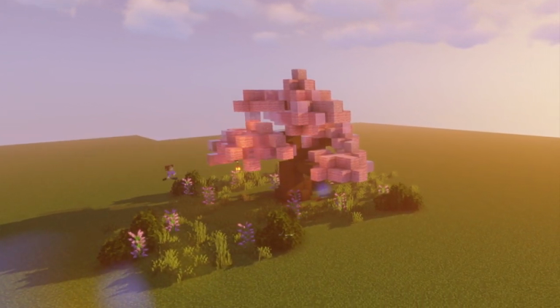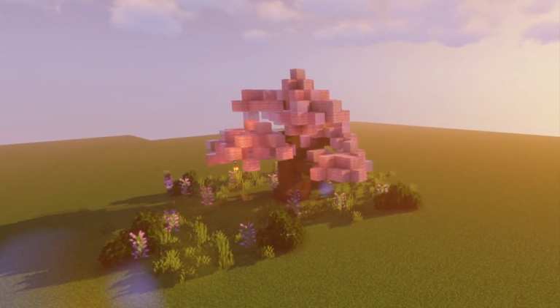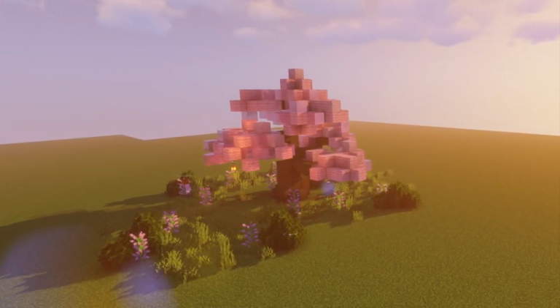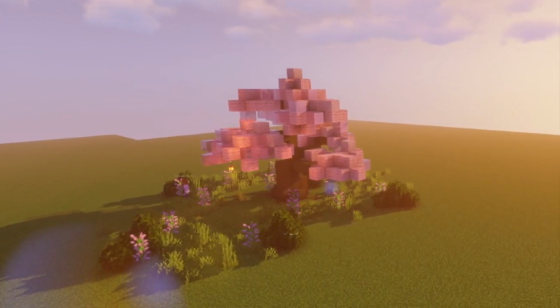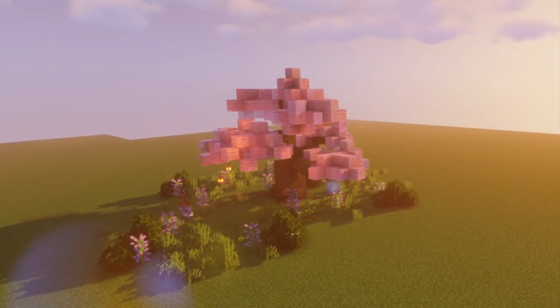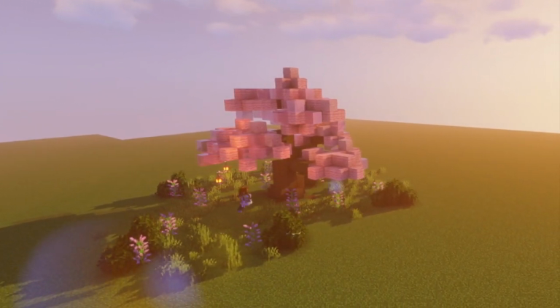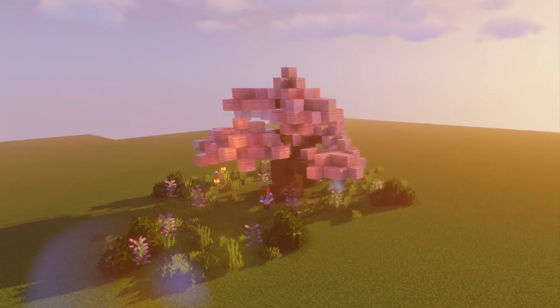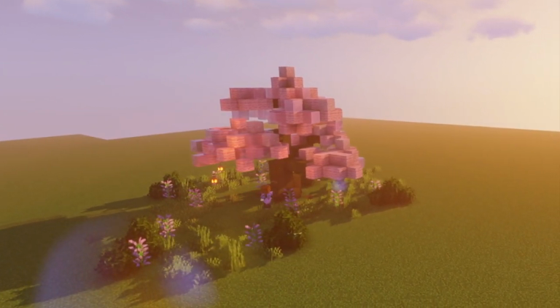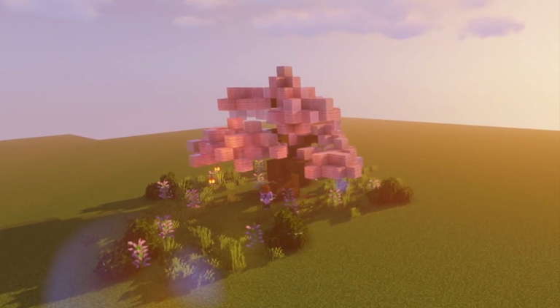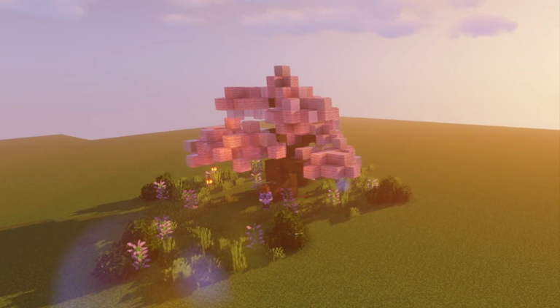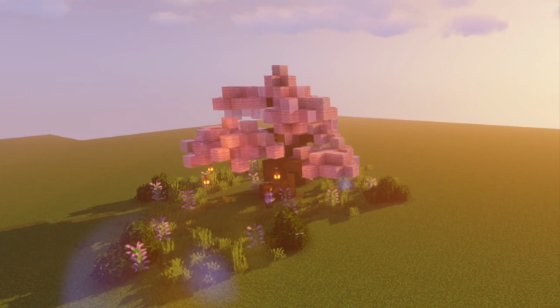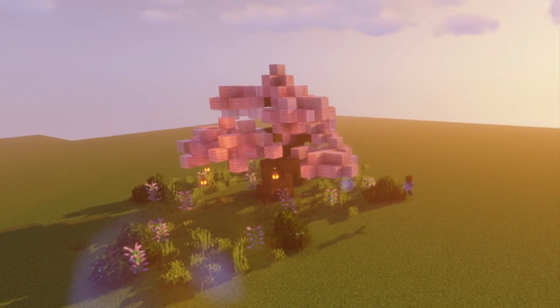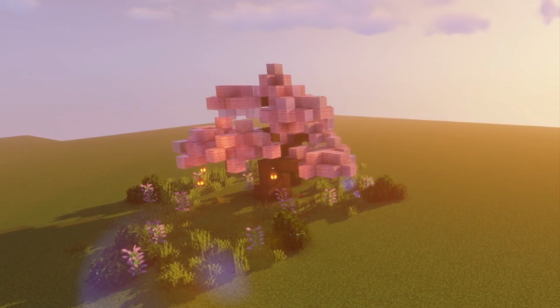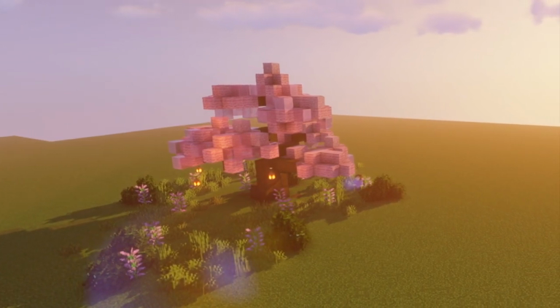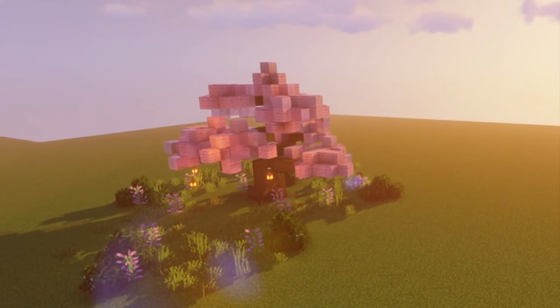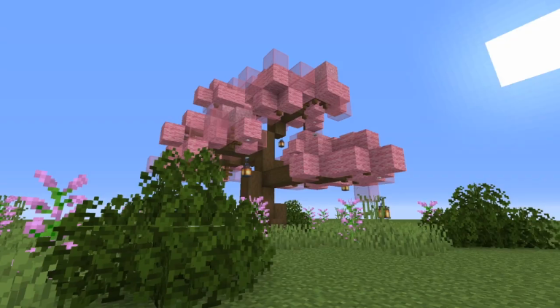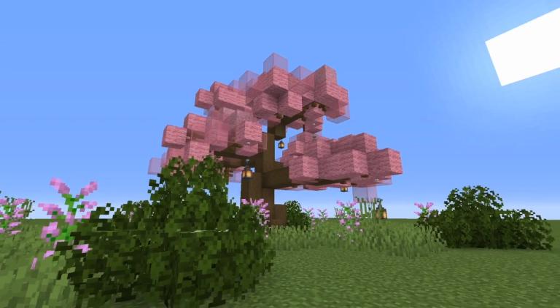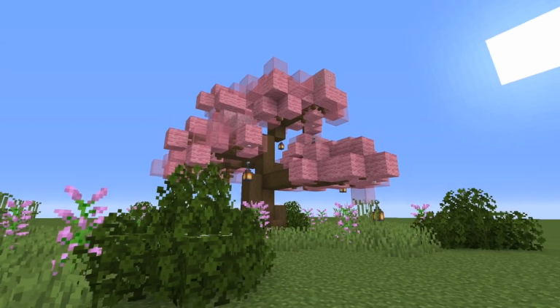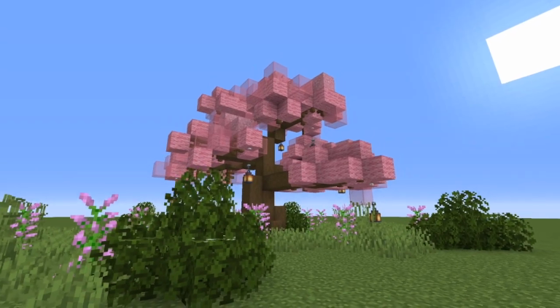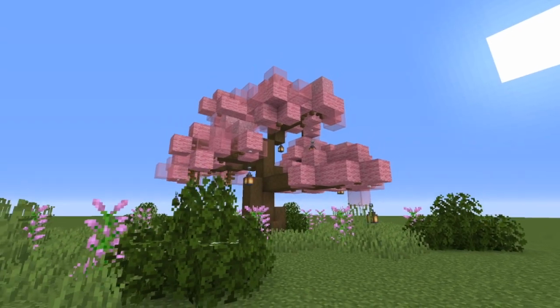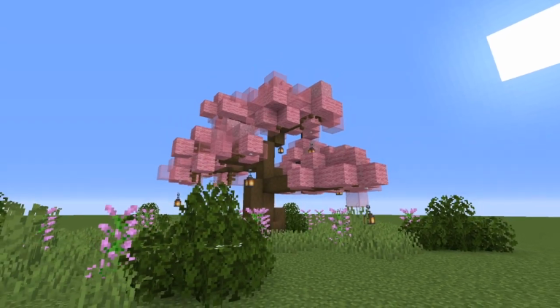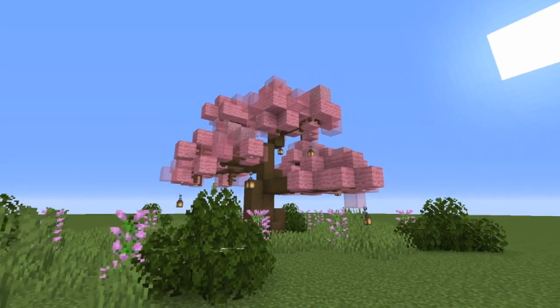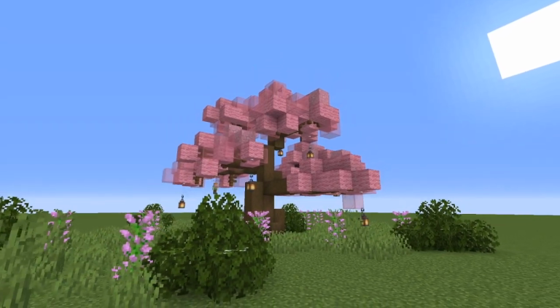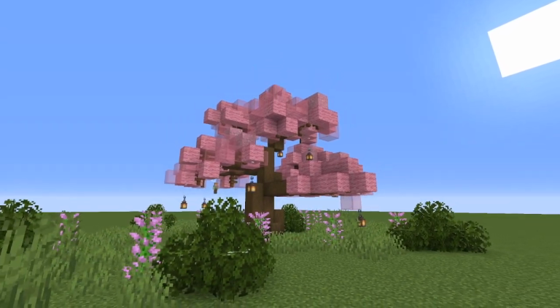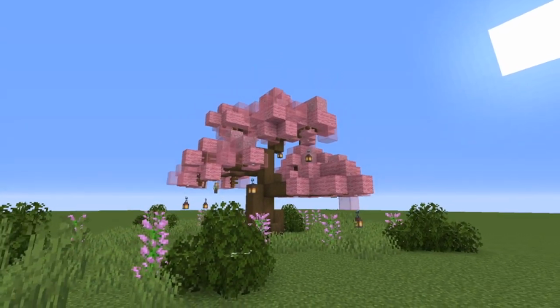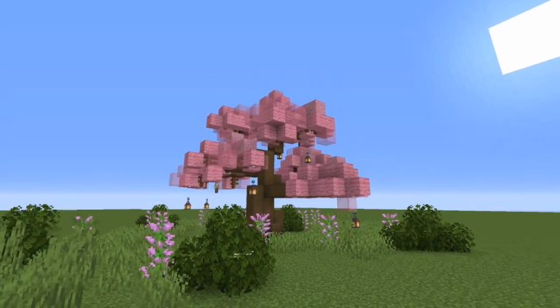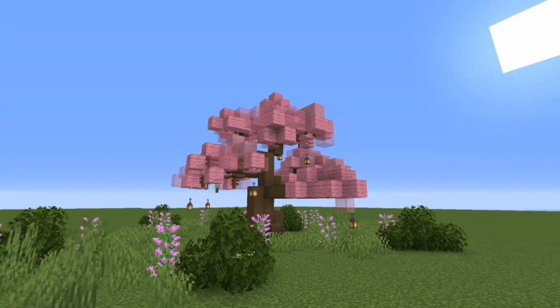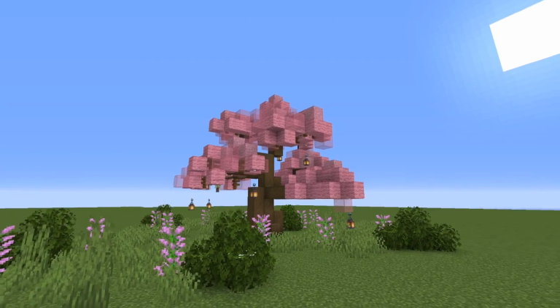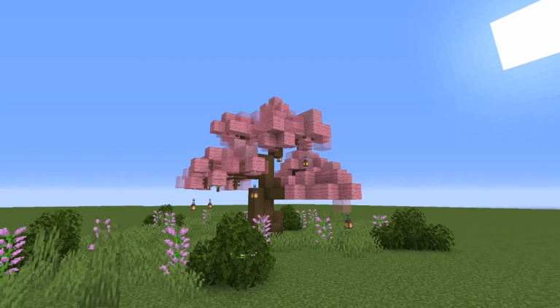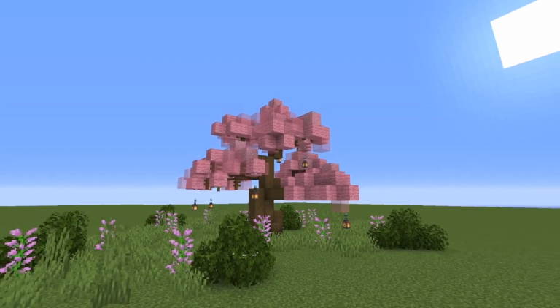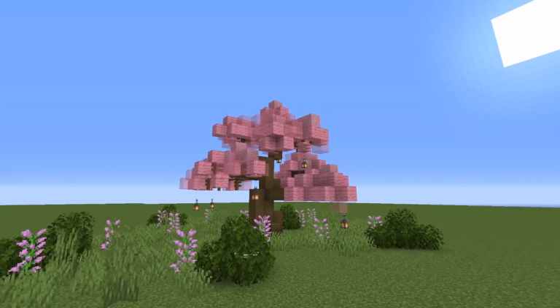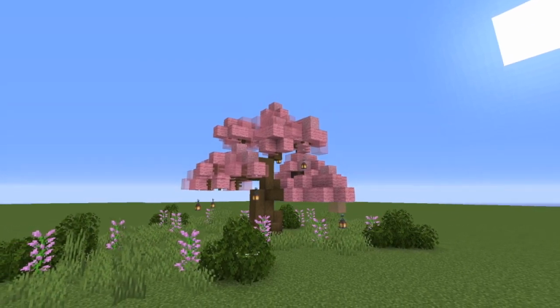Here I'm just hanging some lanterns by some plain stained glass so that you can't see them — it looks like they're floating. I really love the effect that it gives.